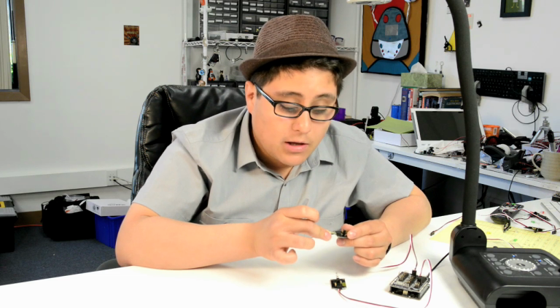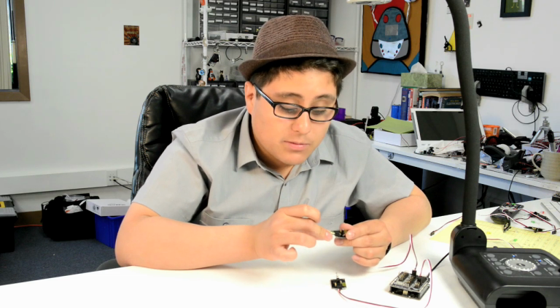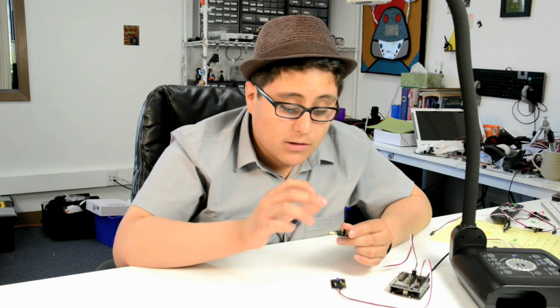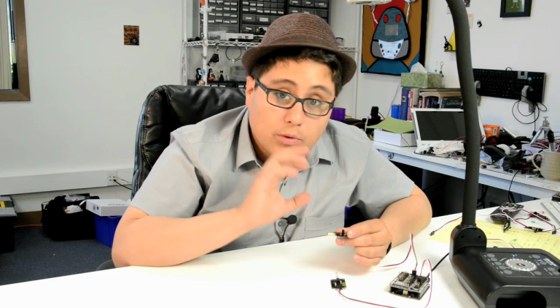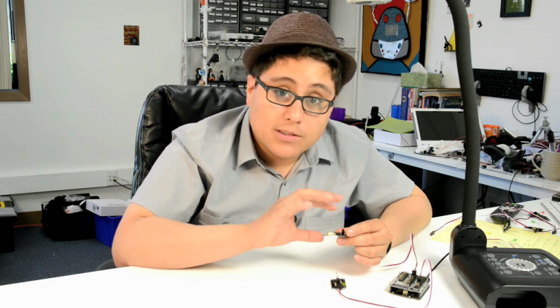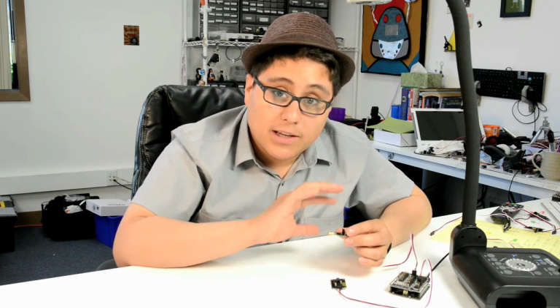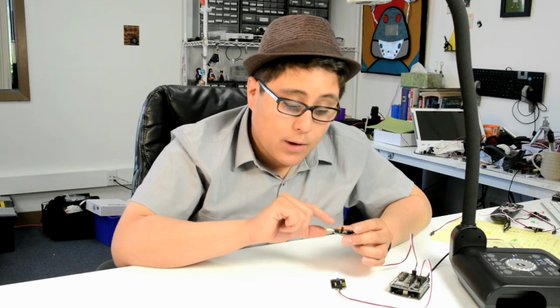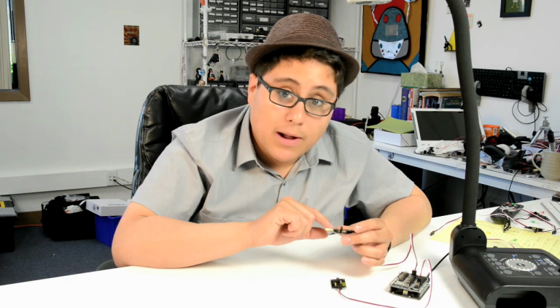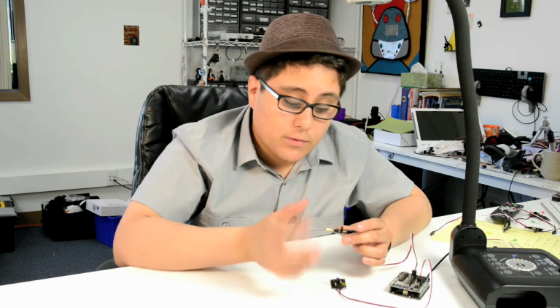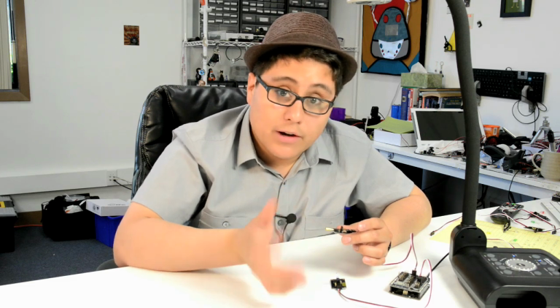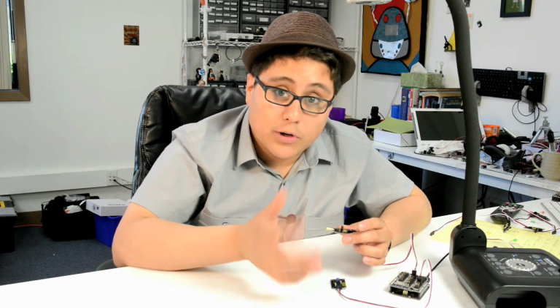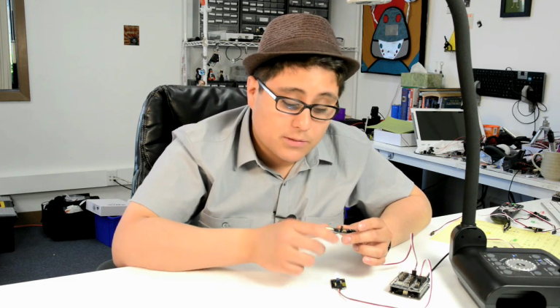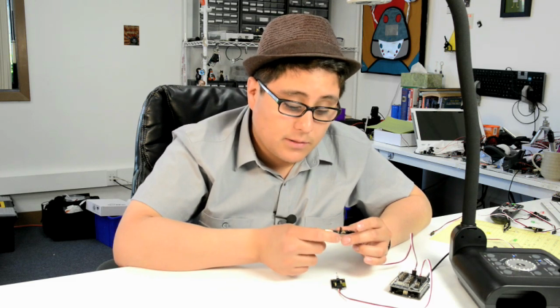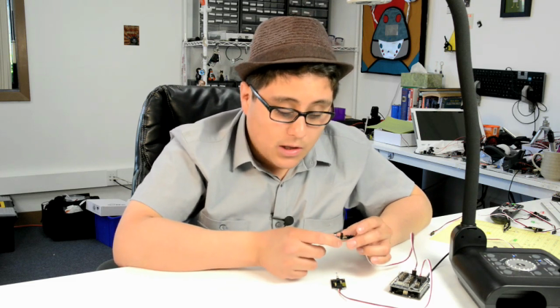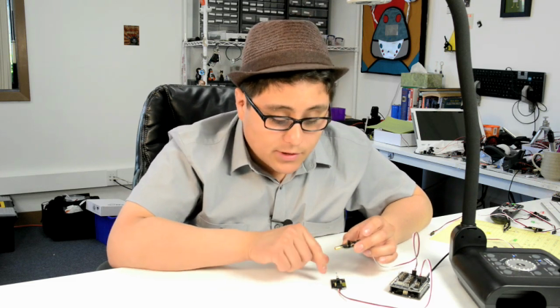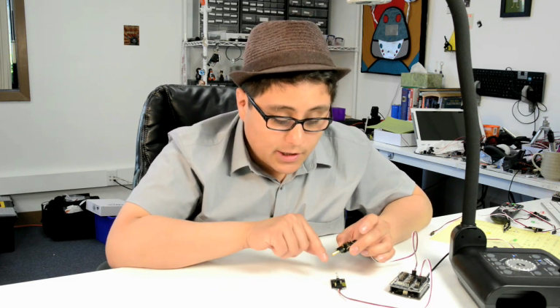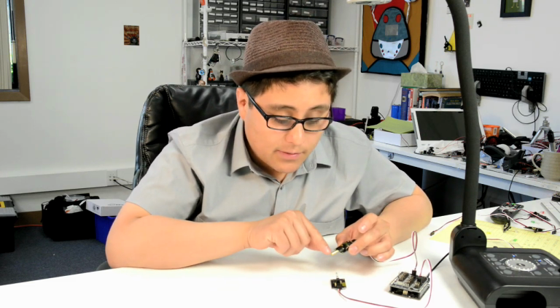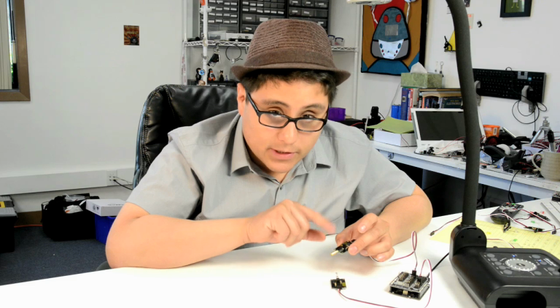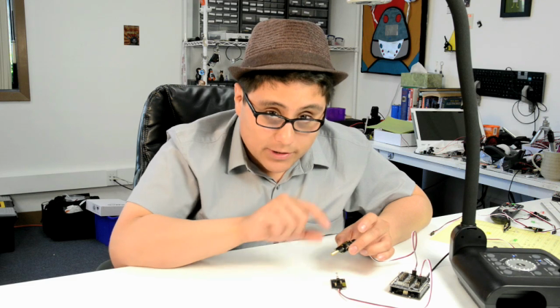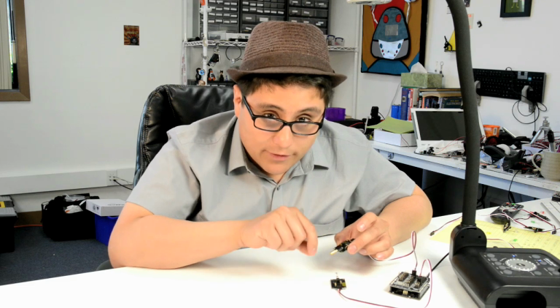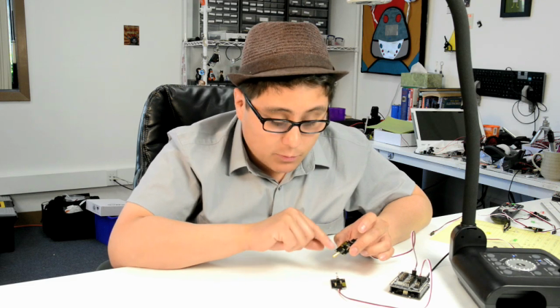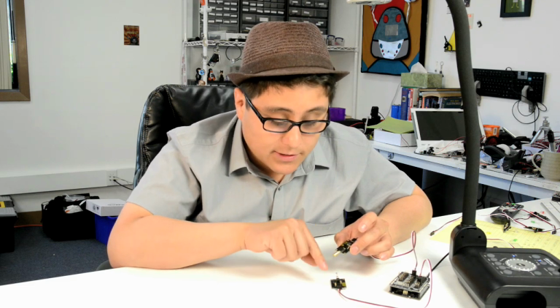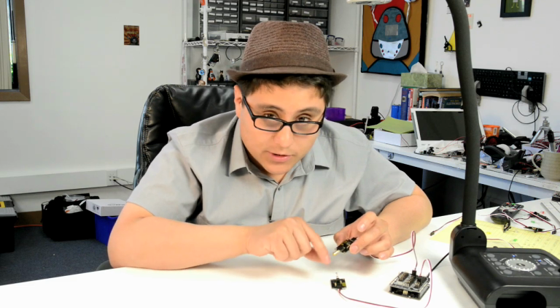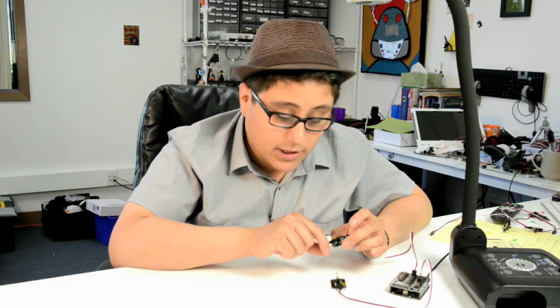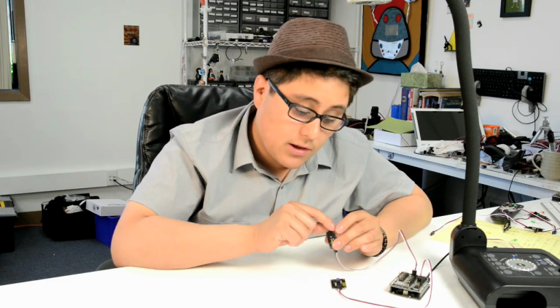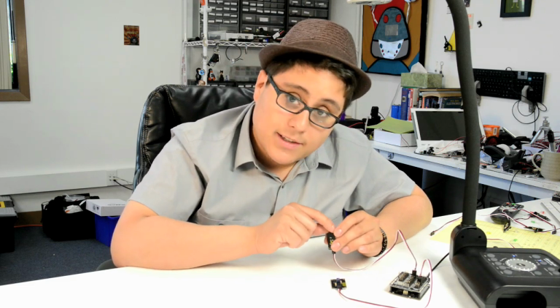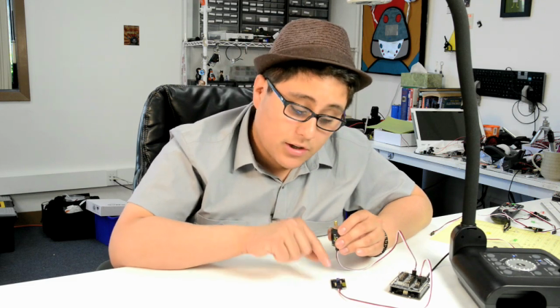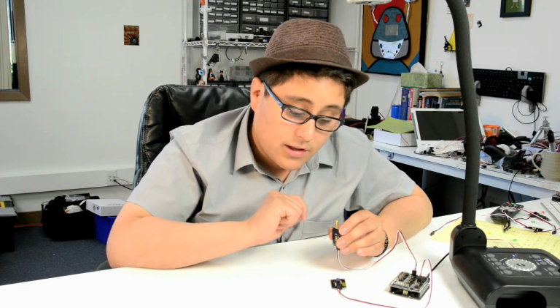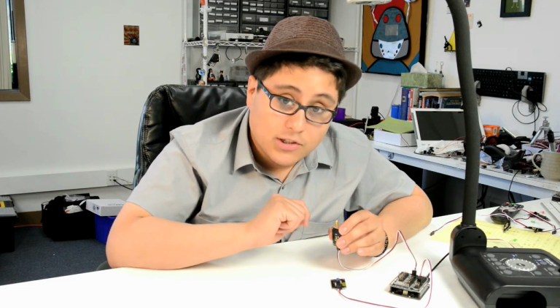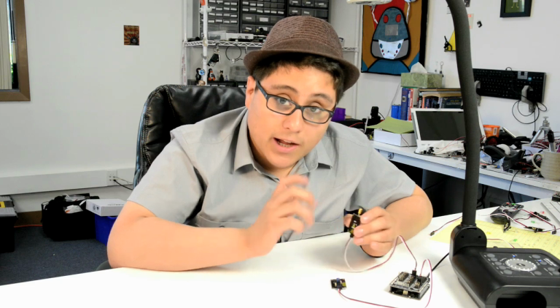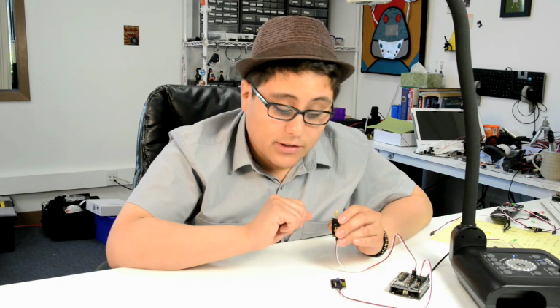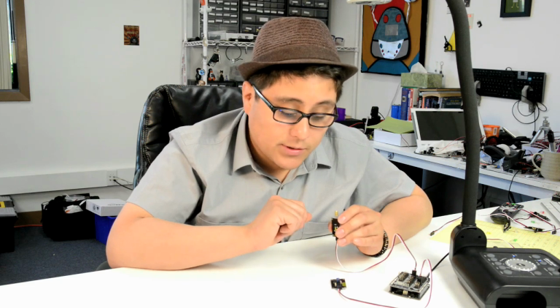Depending on how we want to mount this, we've got a lot of freedom and flexibility. You can see here the ball is away from the two pins, so there's no connection. When I turn it, the connection goes on and the LED goes on.